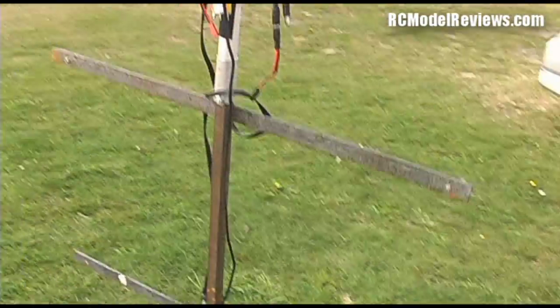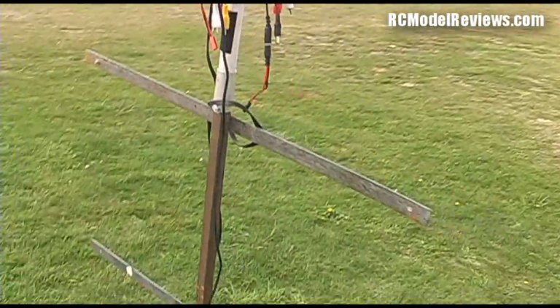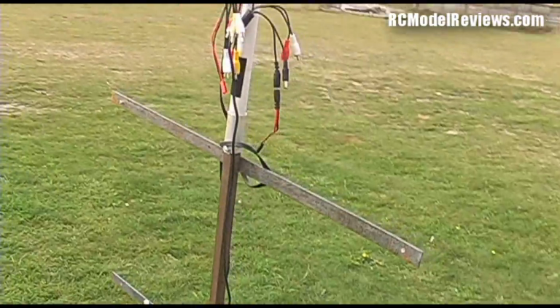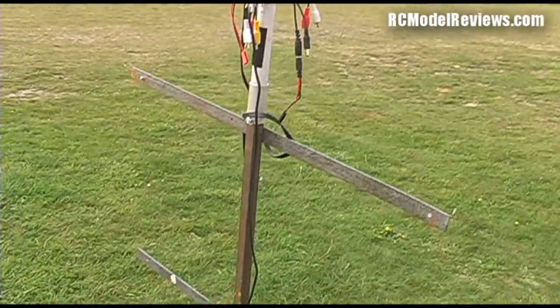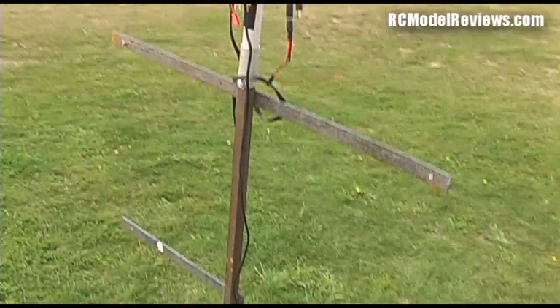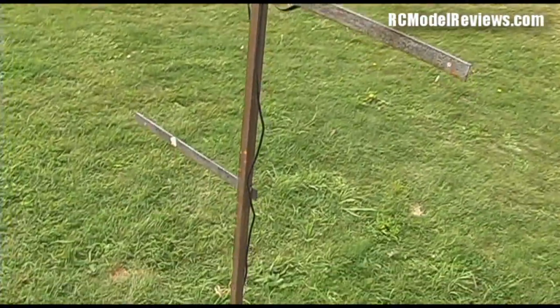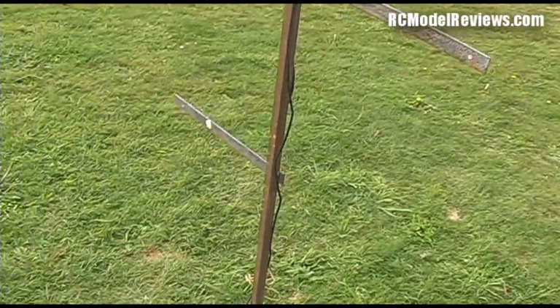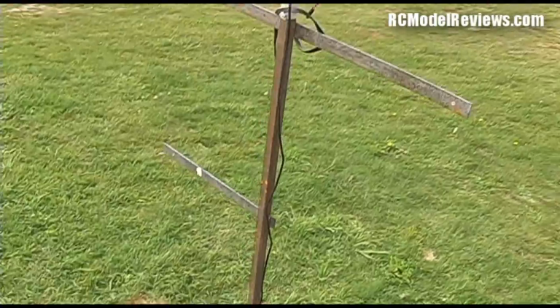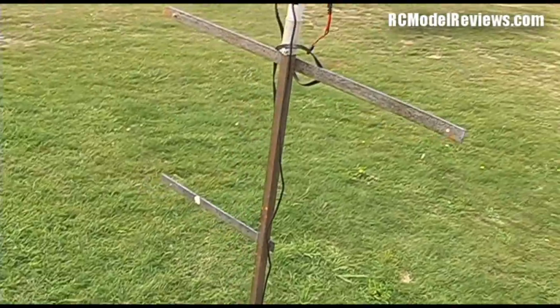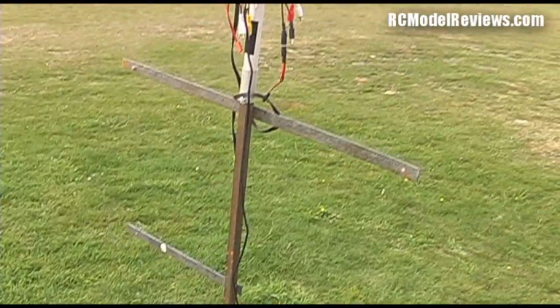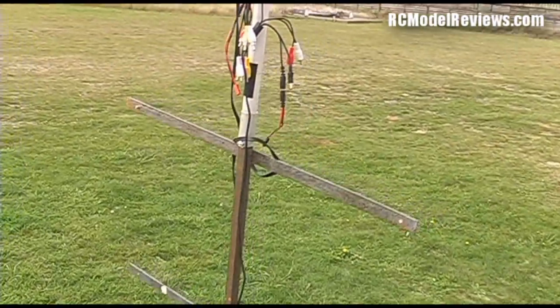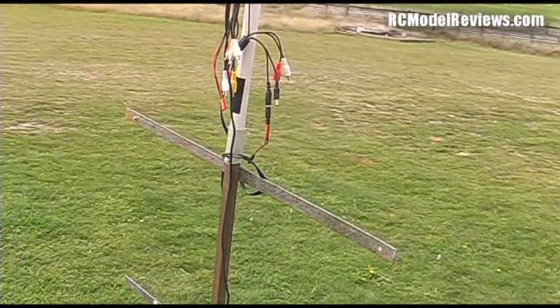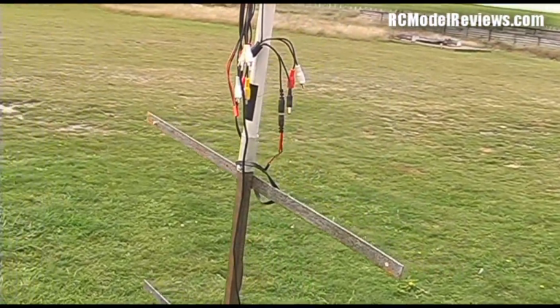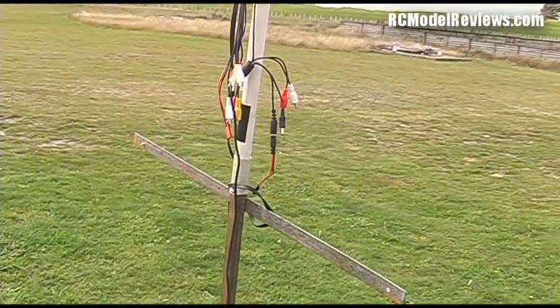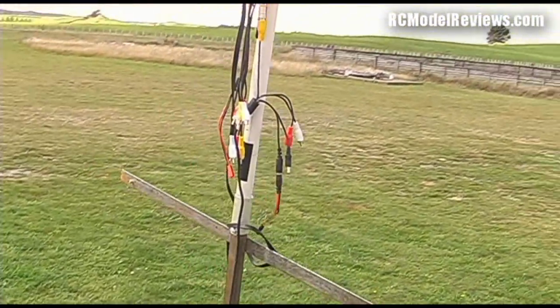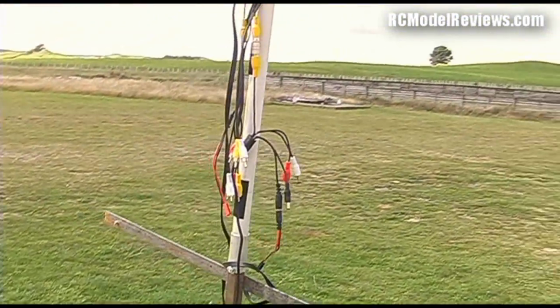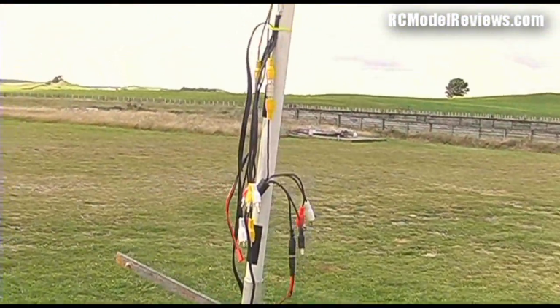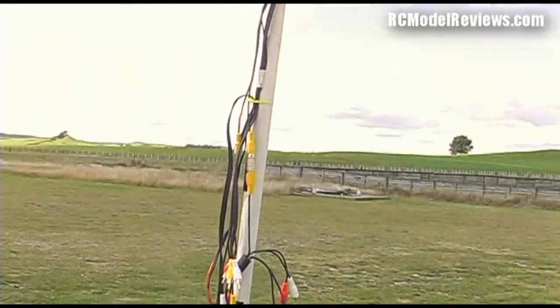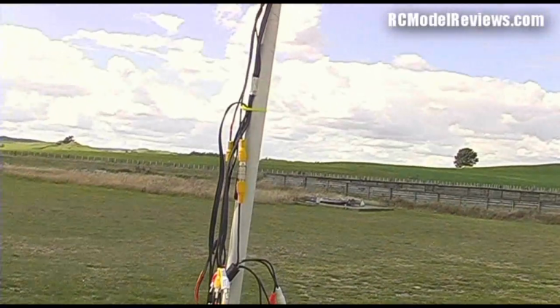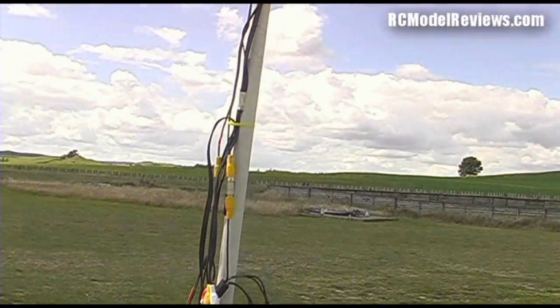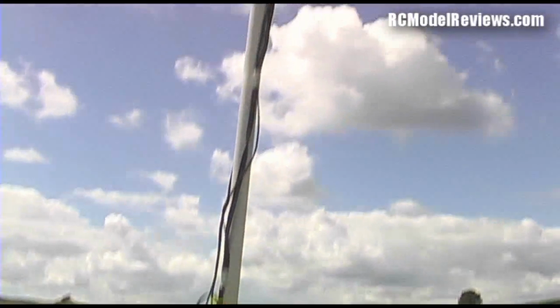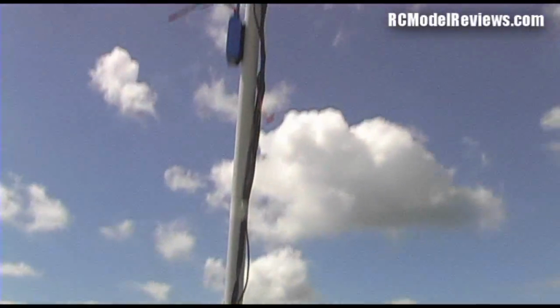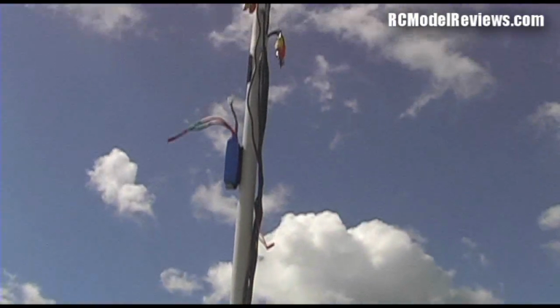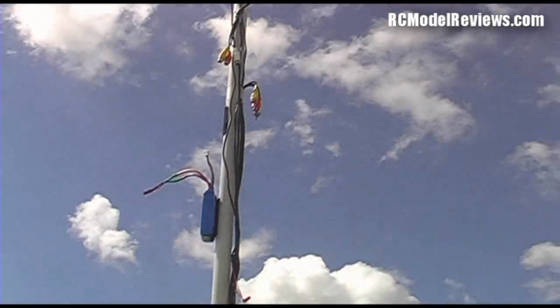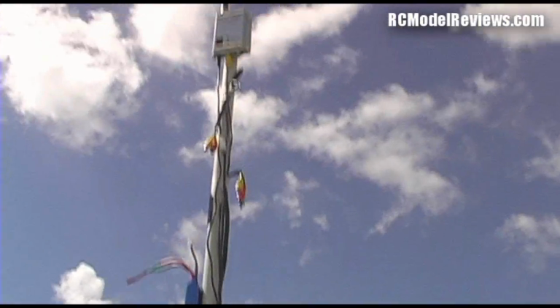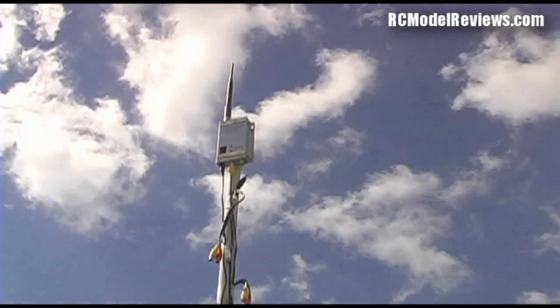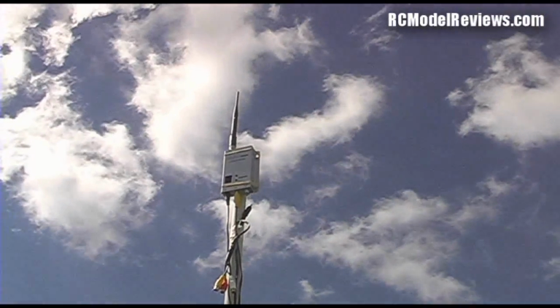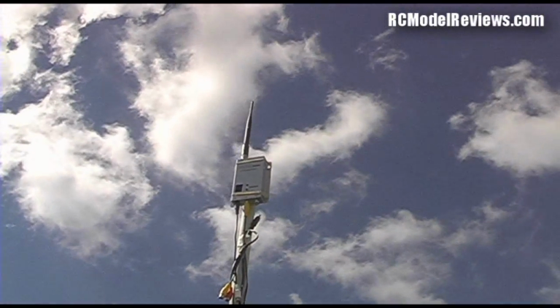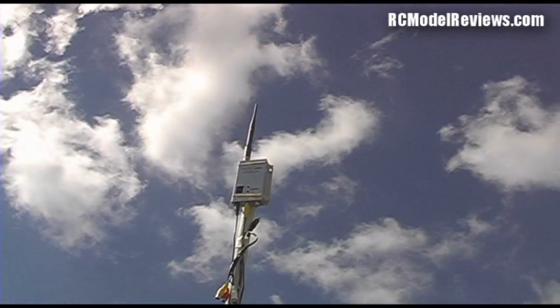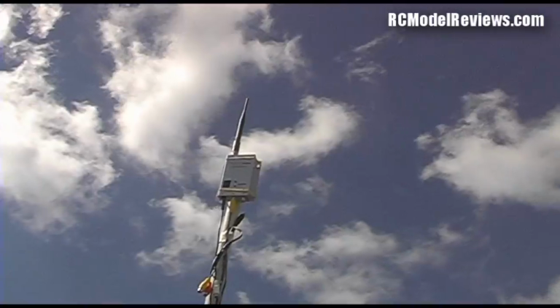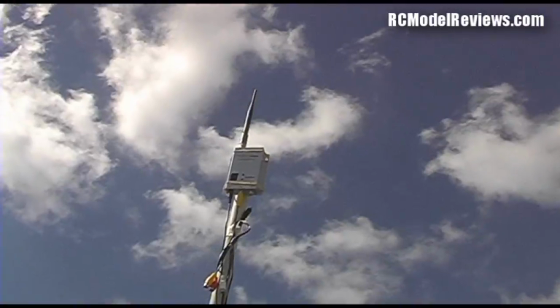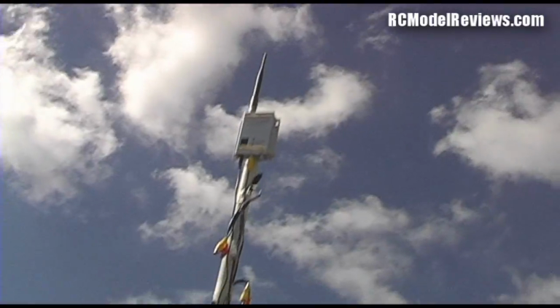People ask me how I can get so much range out of these FPV systems — typically 2km out of a 5.8GHz system with a 200mW transmitter. I've just done a 1.7km flight with a 900MHz transmitter, and this is the secret.